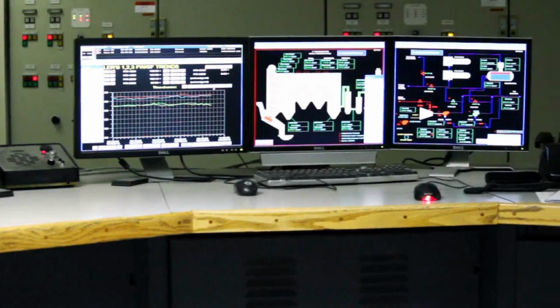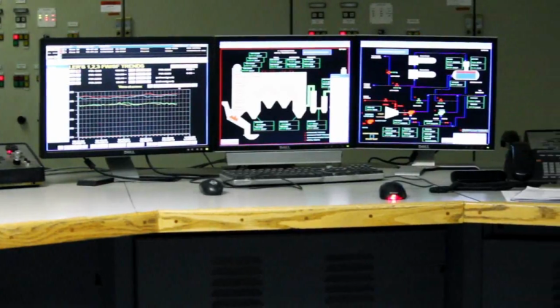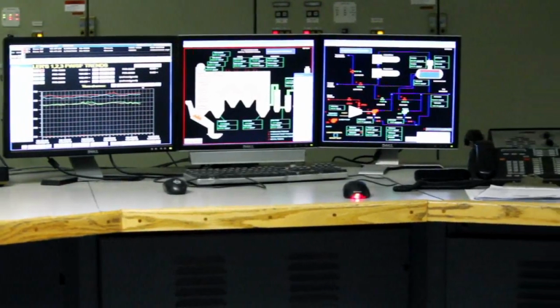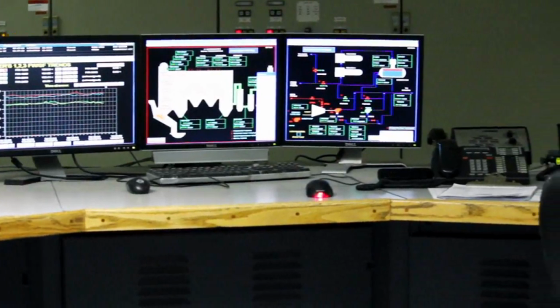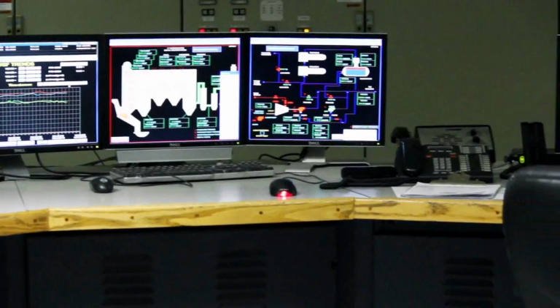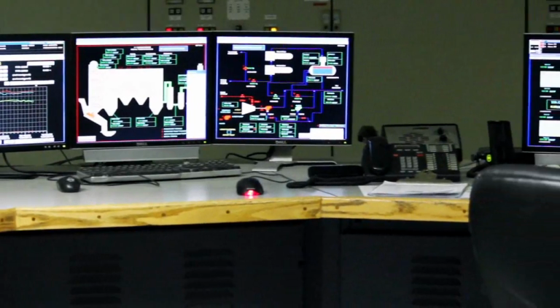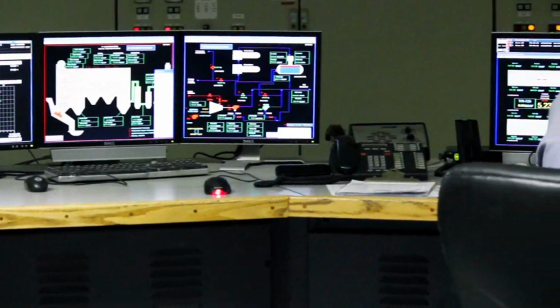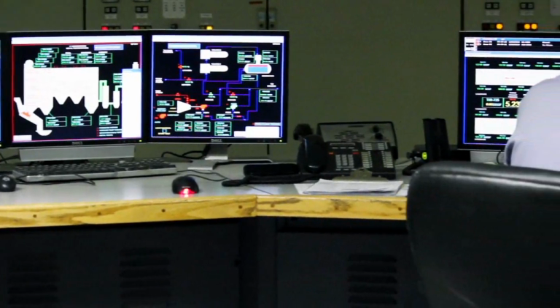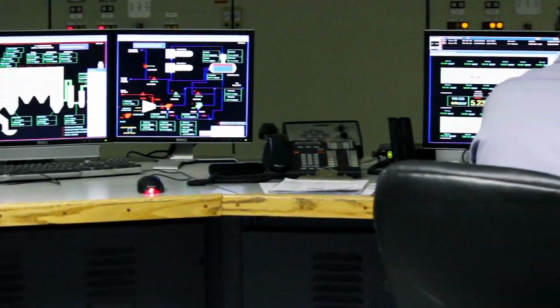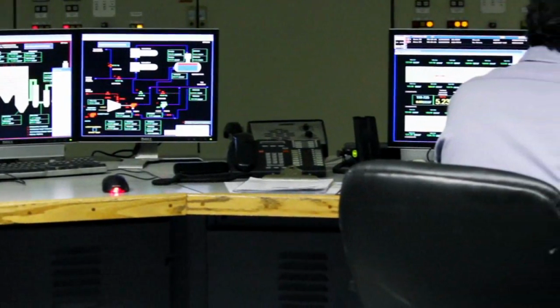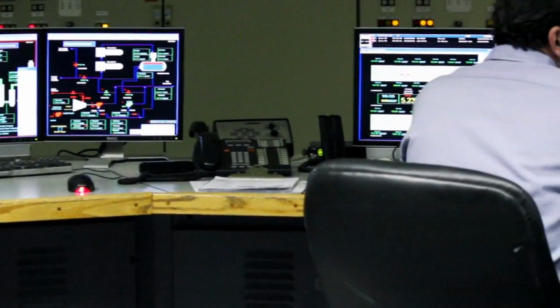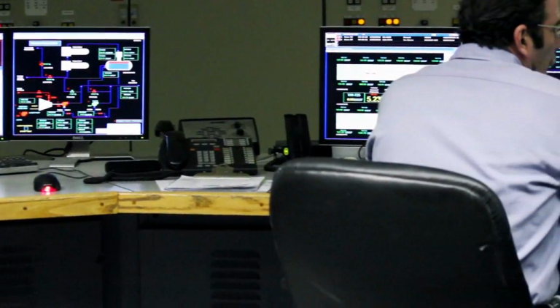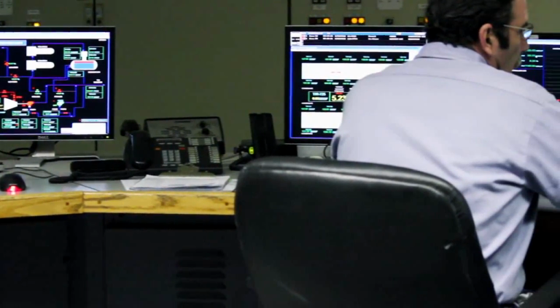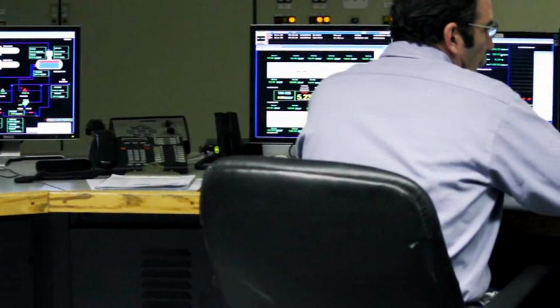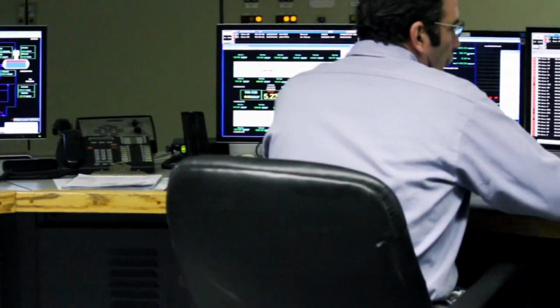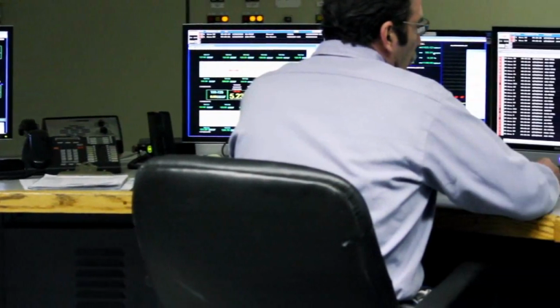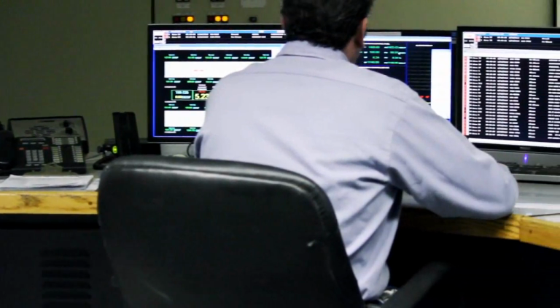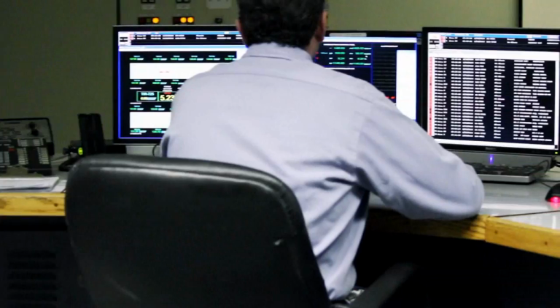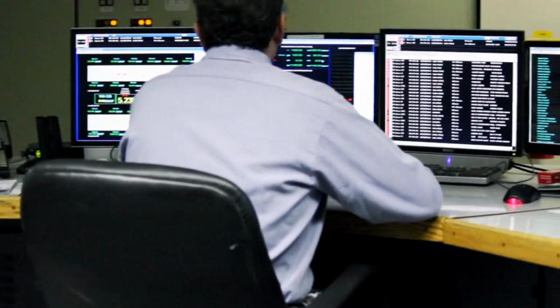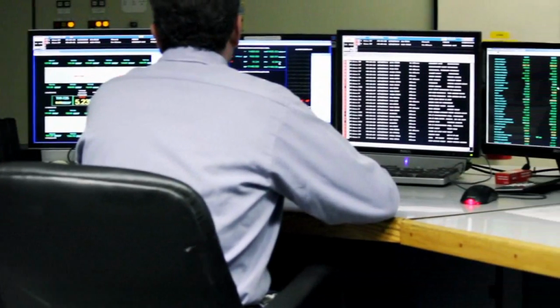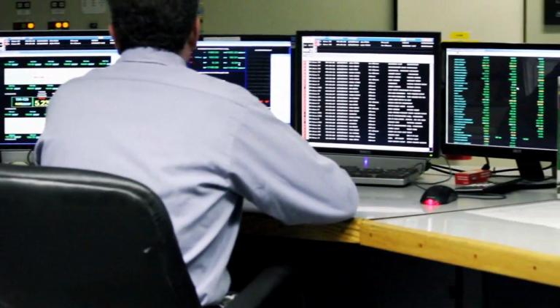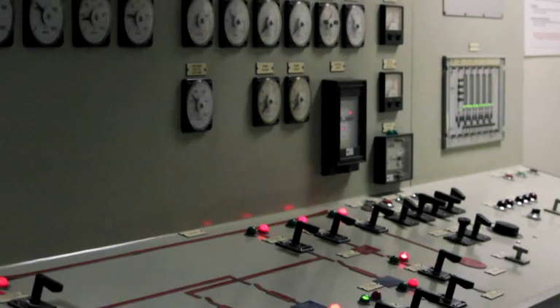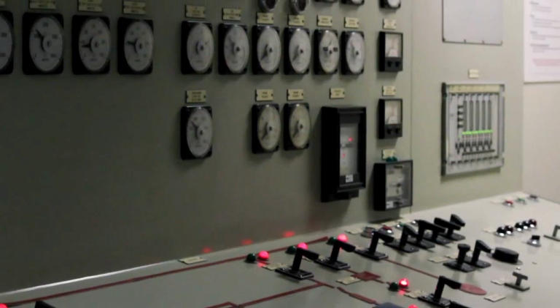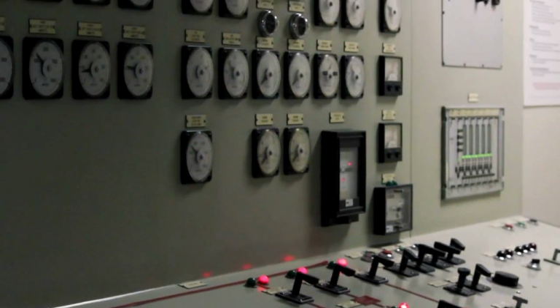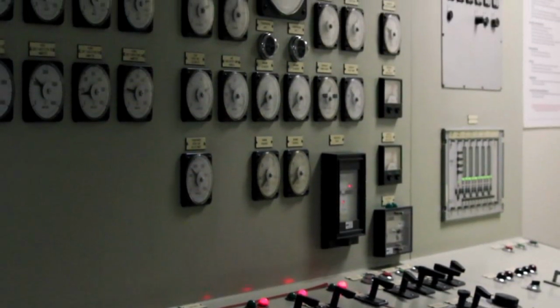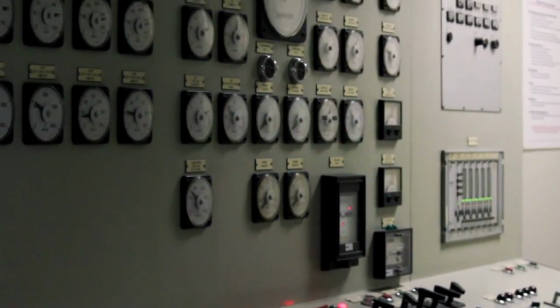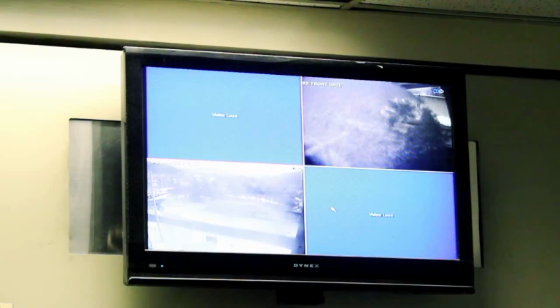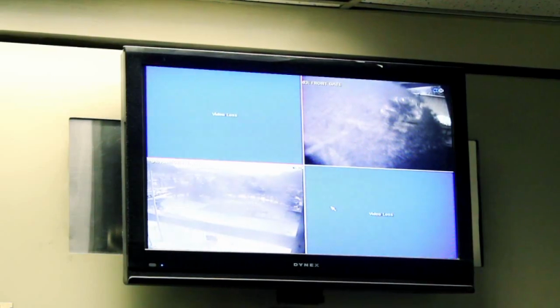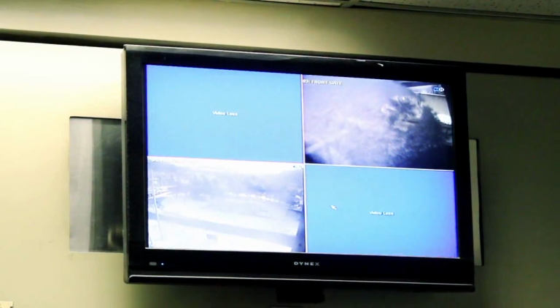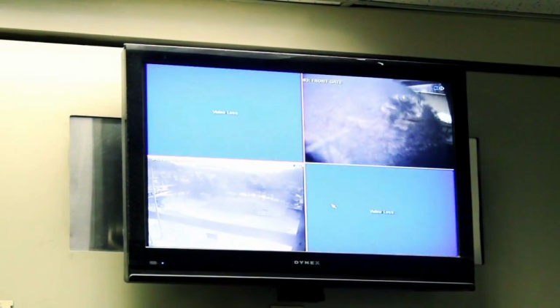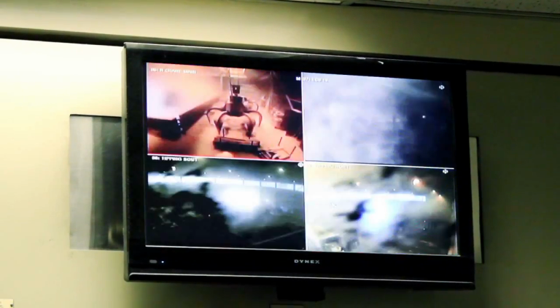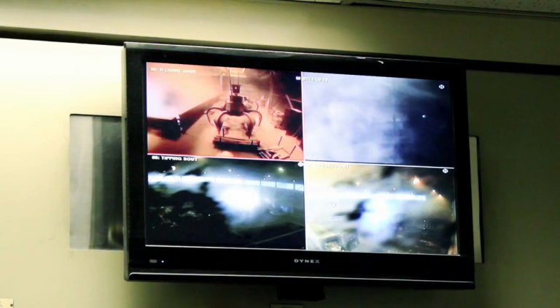In the control room, 24 hours a day, 365 days a year, operators monitor boiler conditions, steam, and electricity production, and environmental data through the Continuous Emissions Monitoring System.